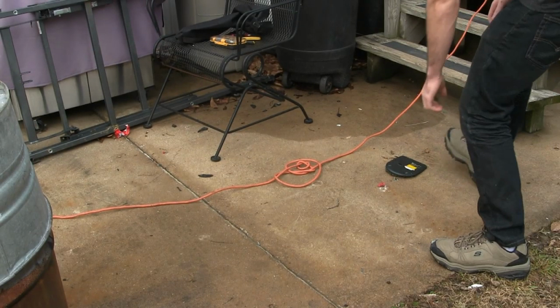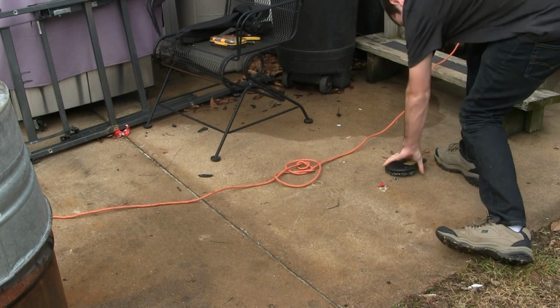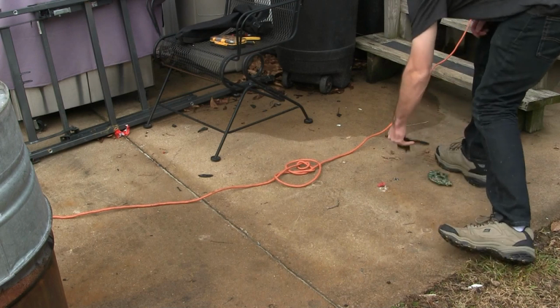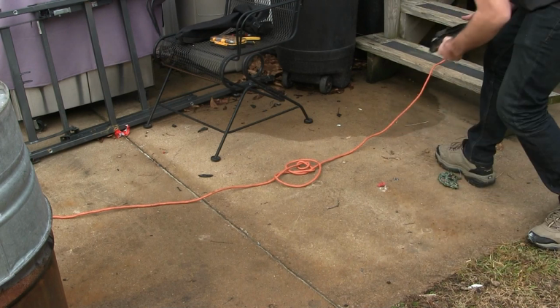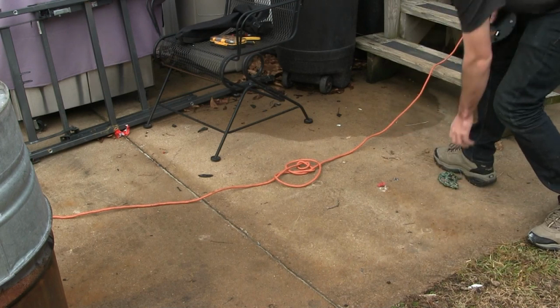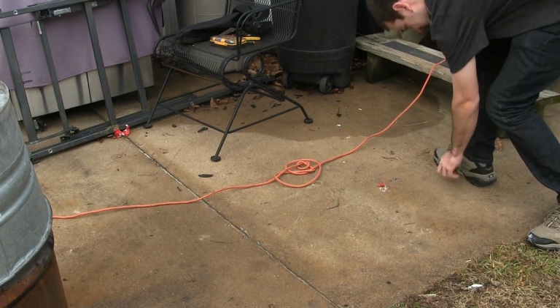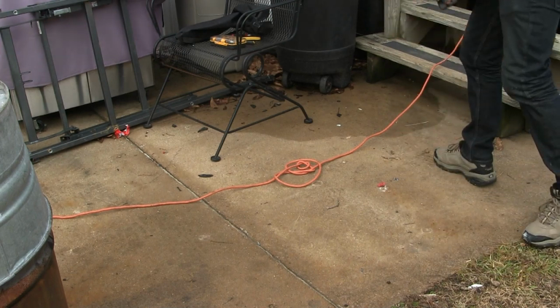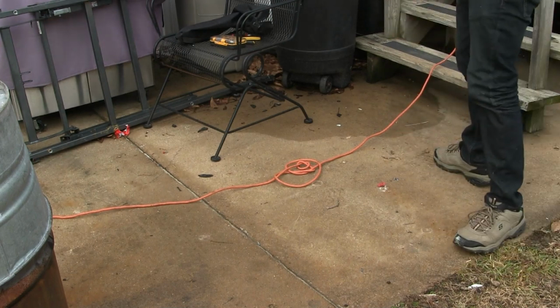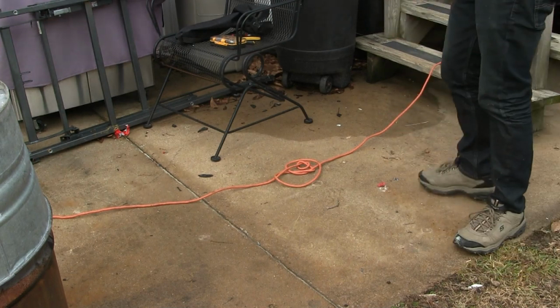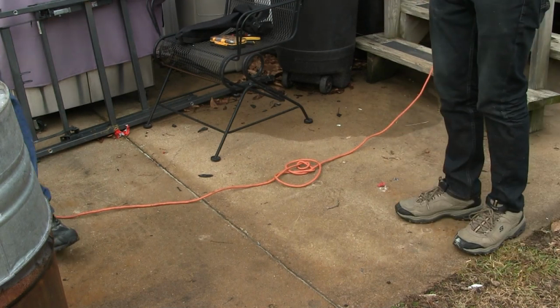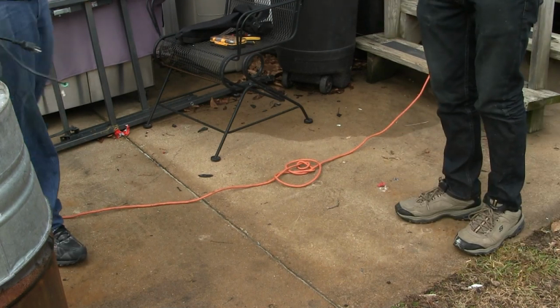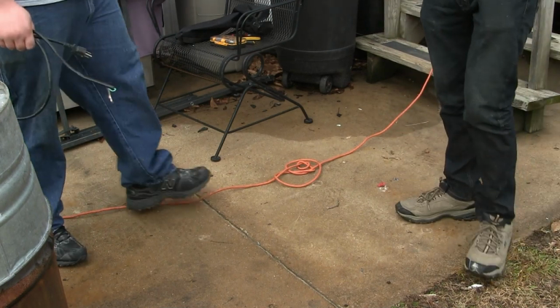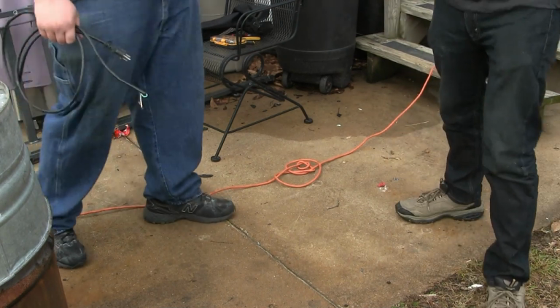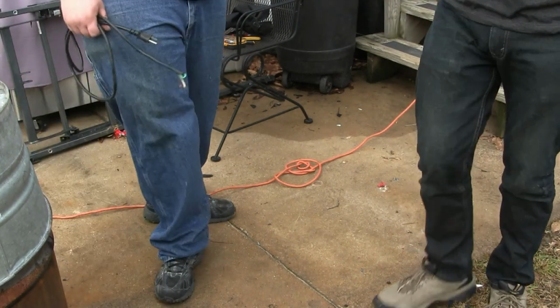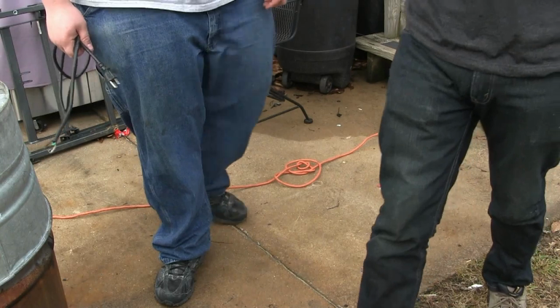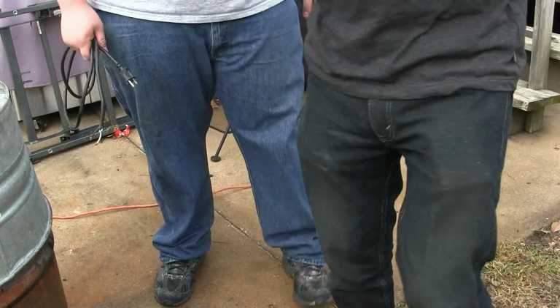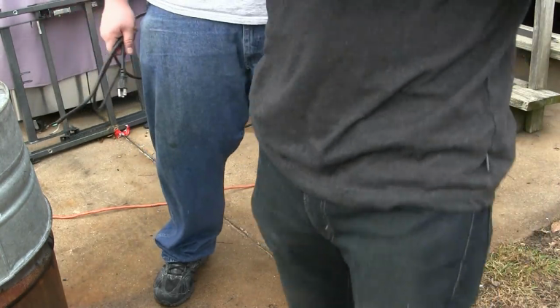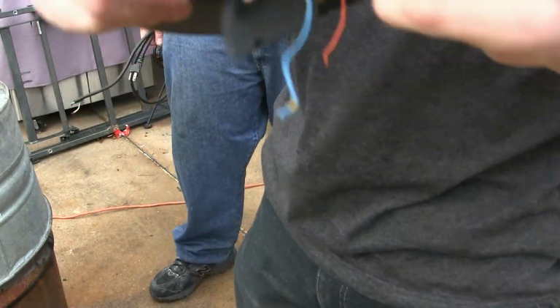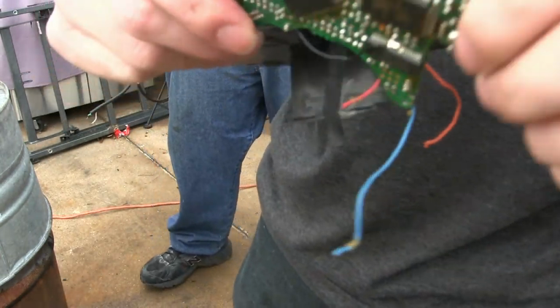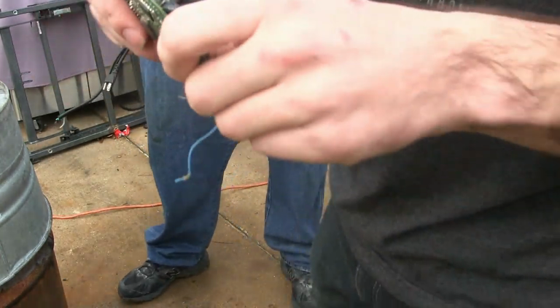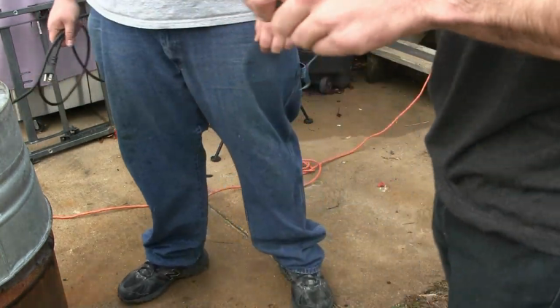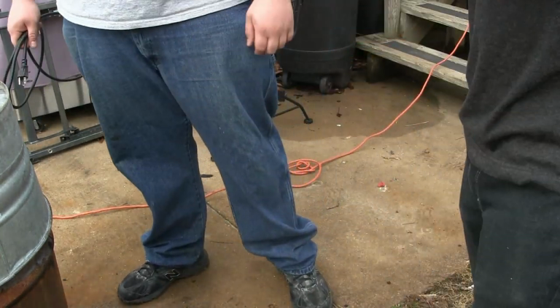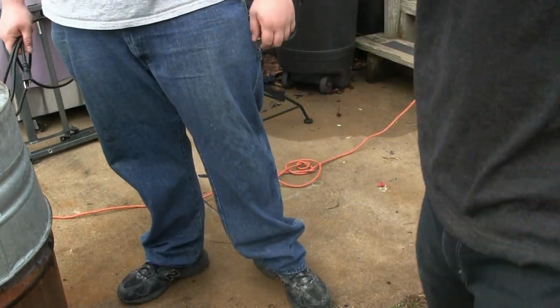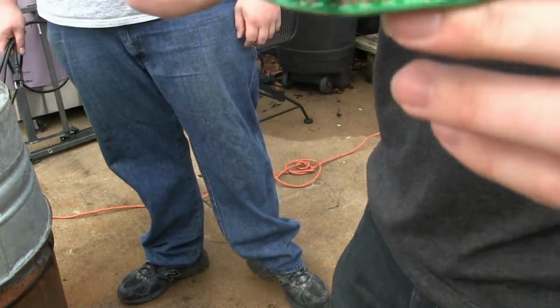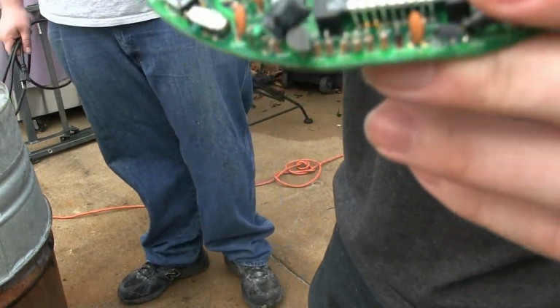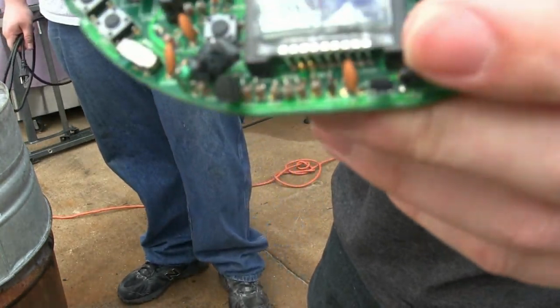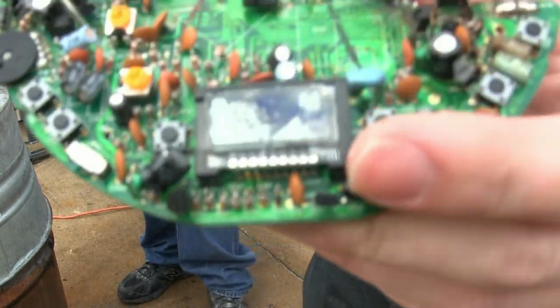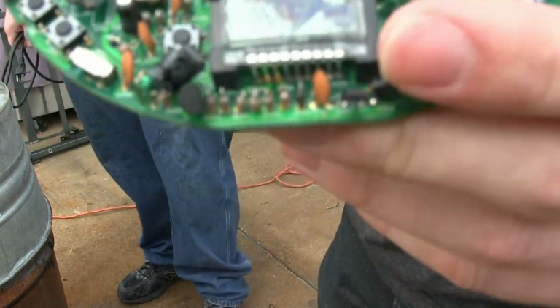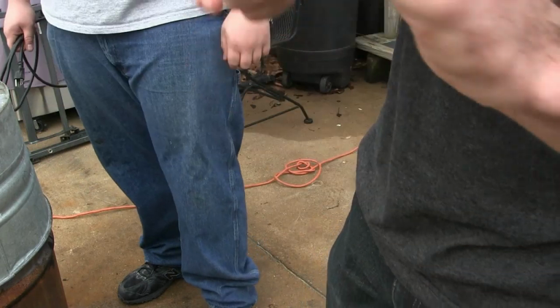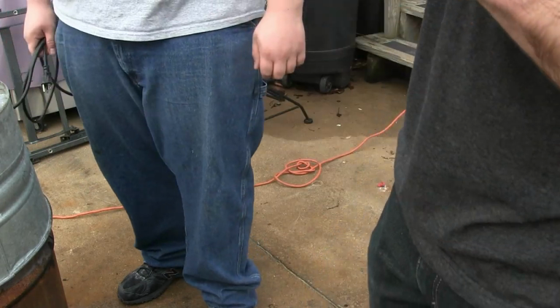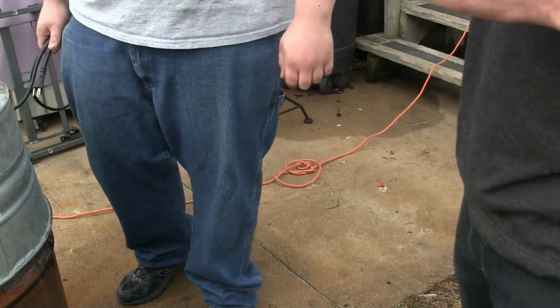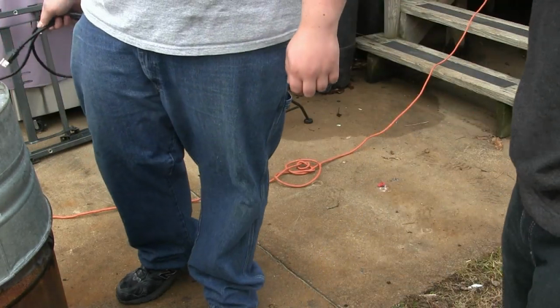Hey, it popped itself out. Now we can play some more. Look at that. Look at the ICs. Look at the LCD screen. Looks like my cell phone.